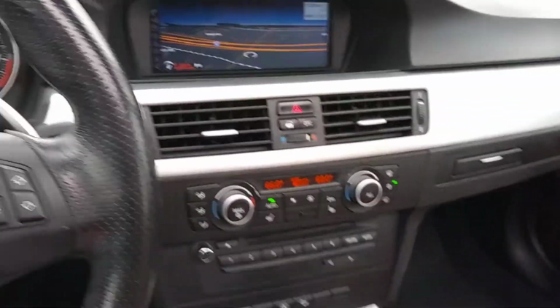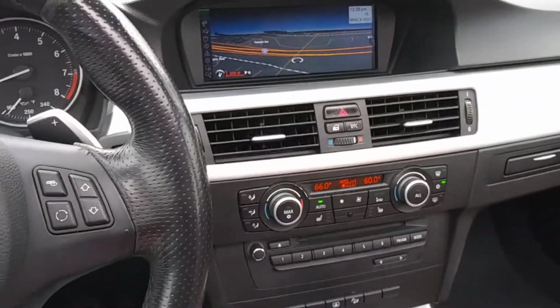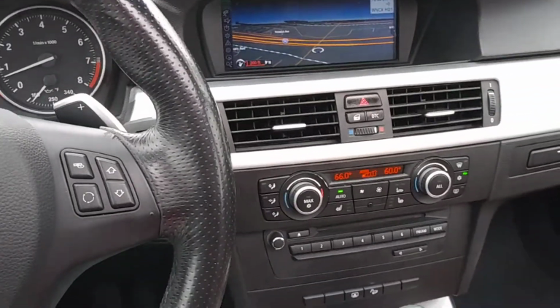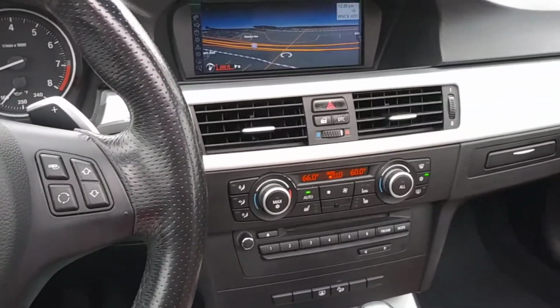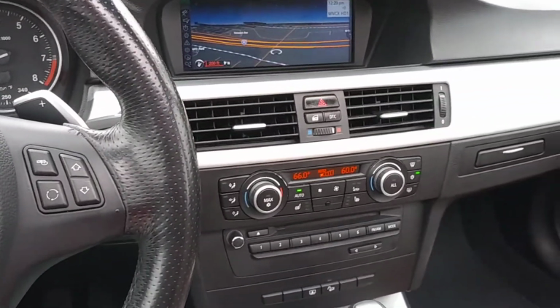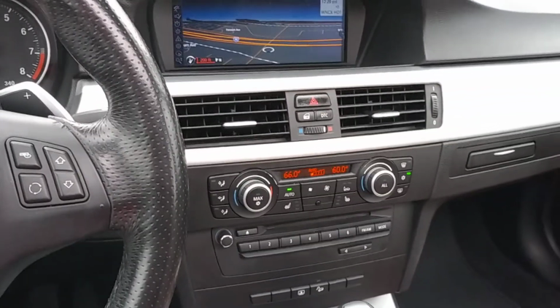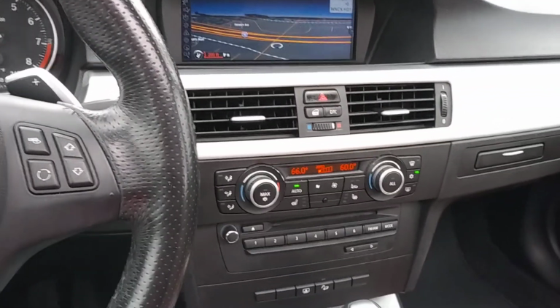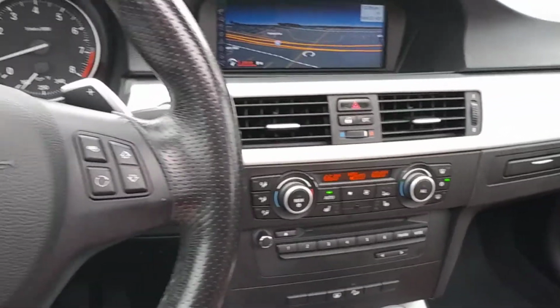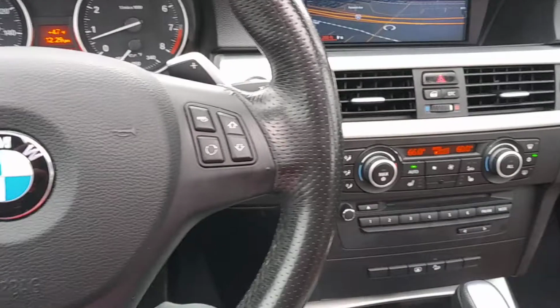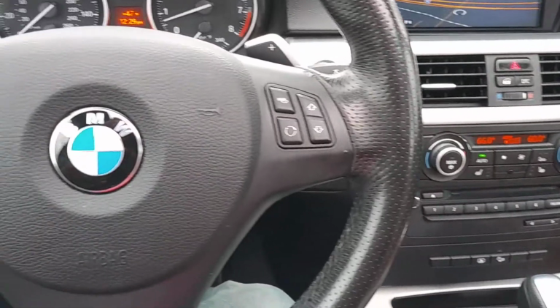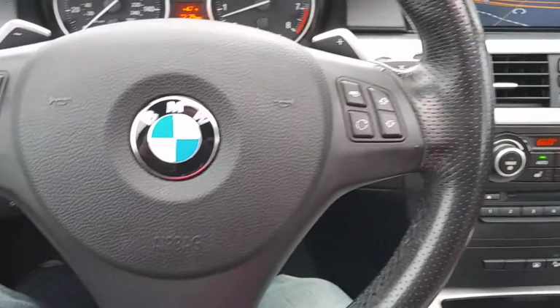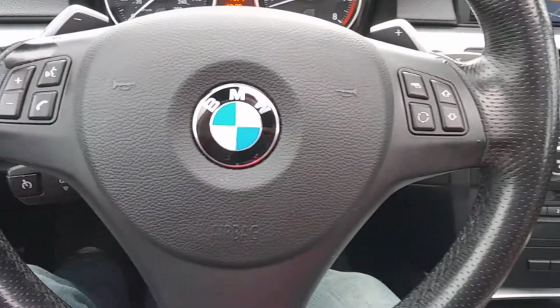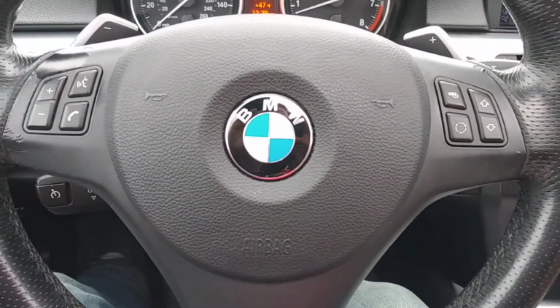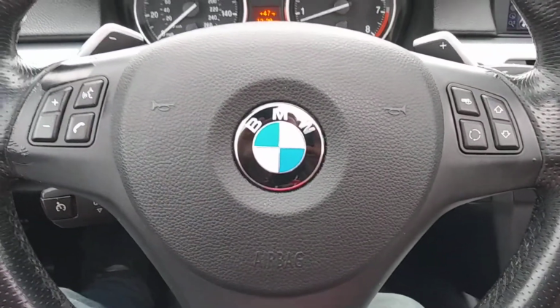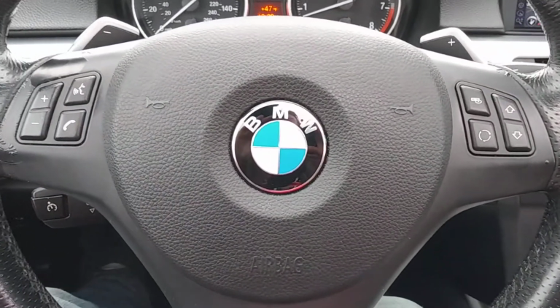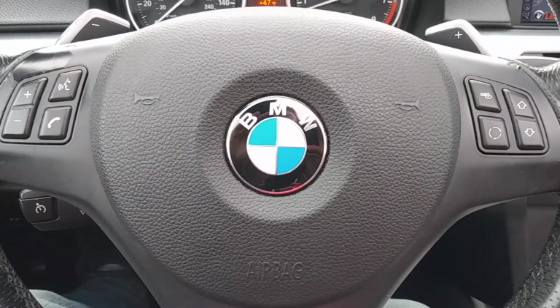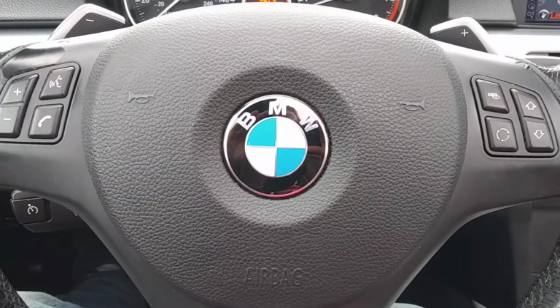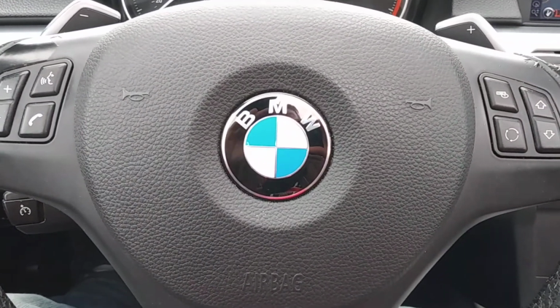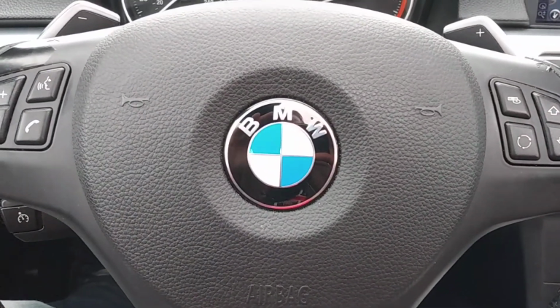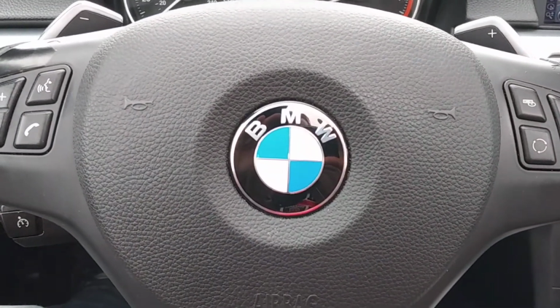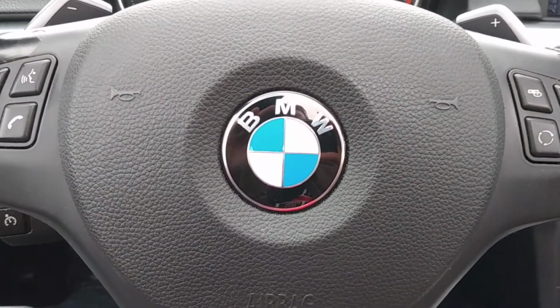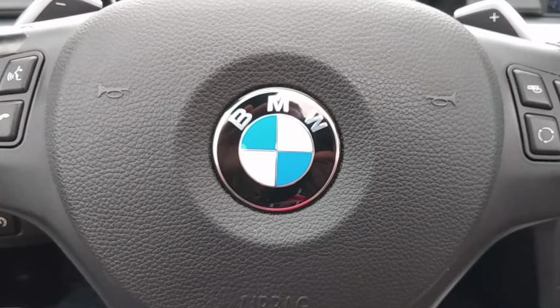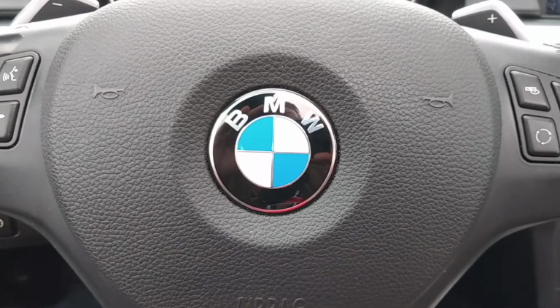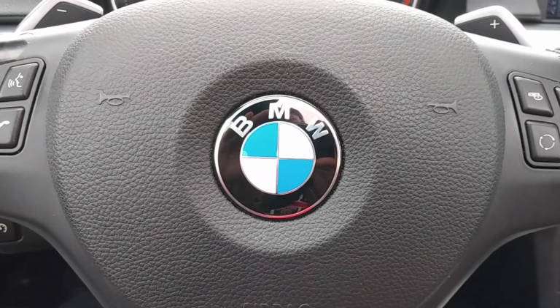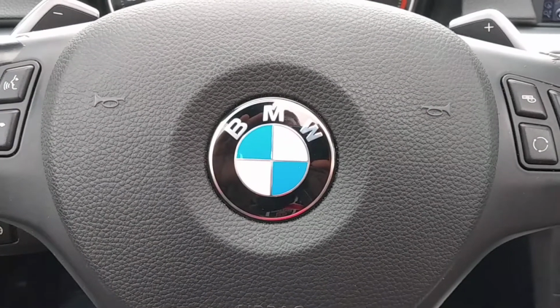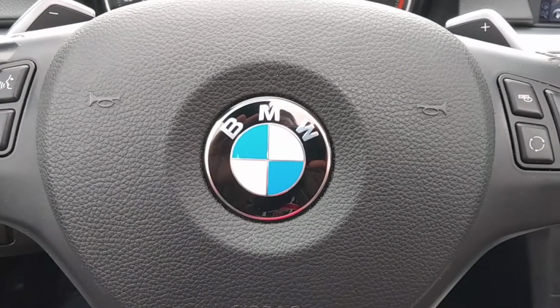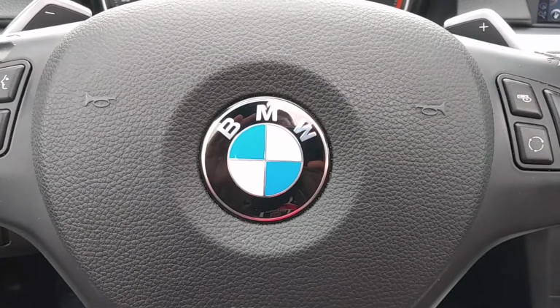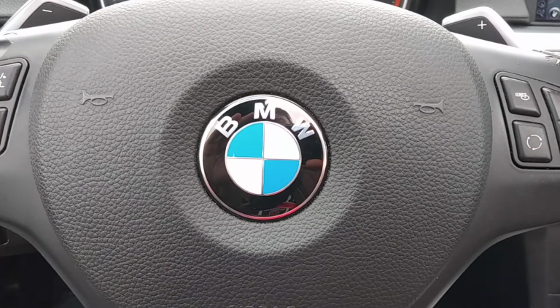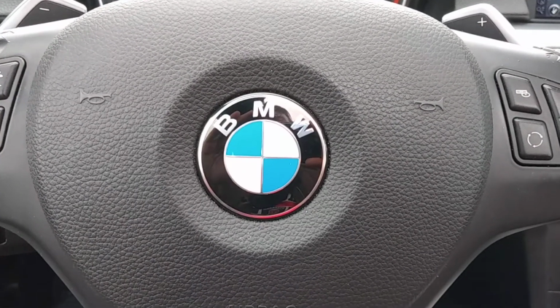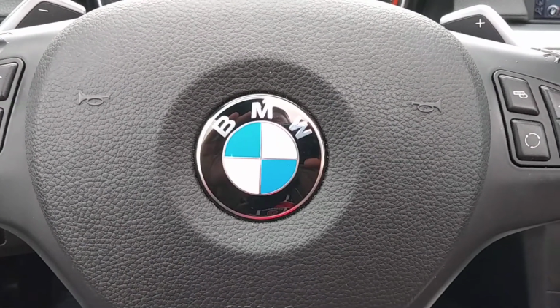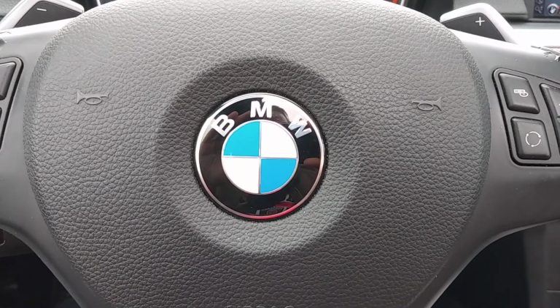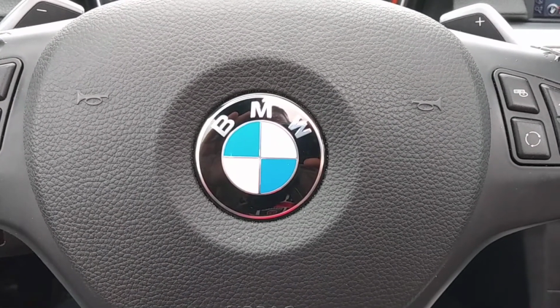So stop by and check out this loaded BMW while it's still here. ARJ's is easy to find — we're only two and a half miles west of downtown Cleveland on Lorraine, next to the West 65th RTA exit. By car, bus, or train, it's easy to get to ARJ's.